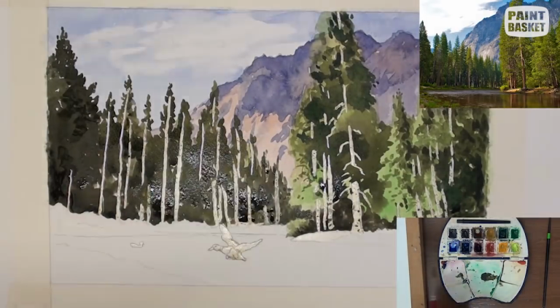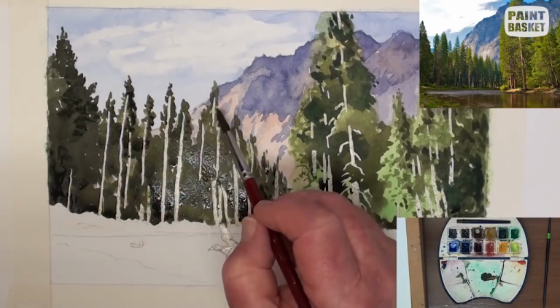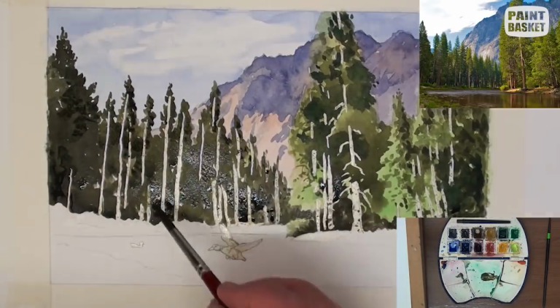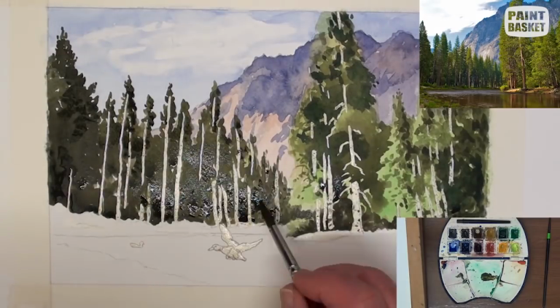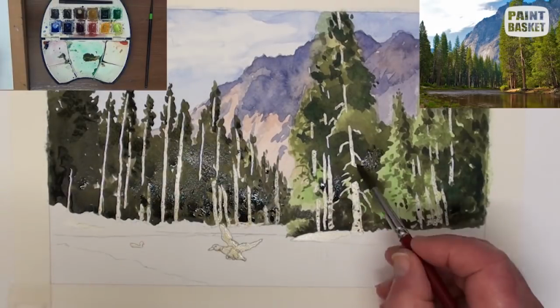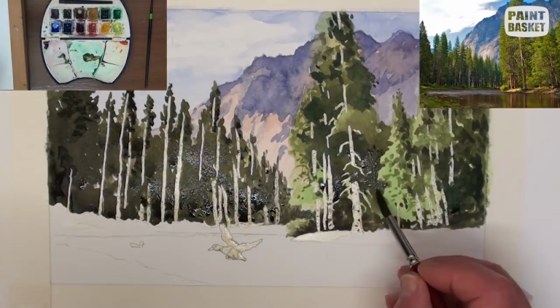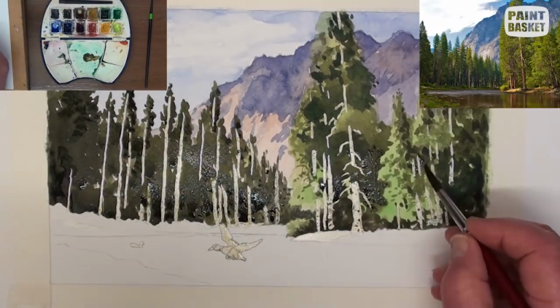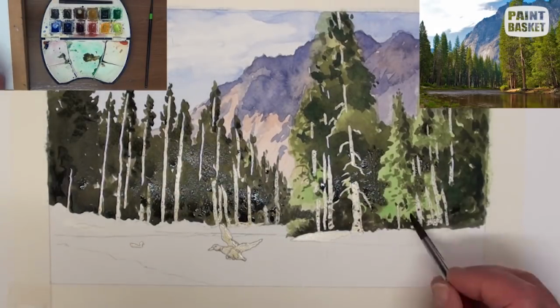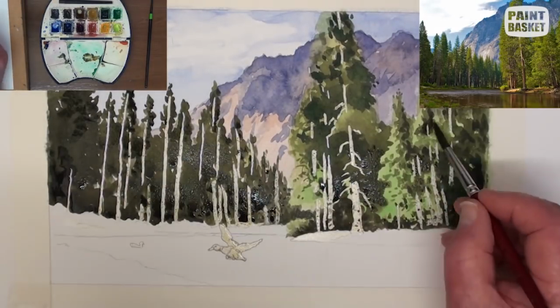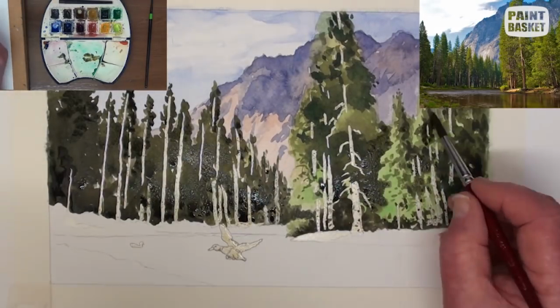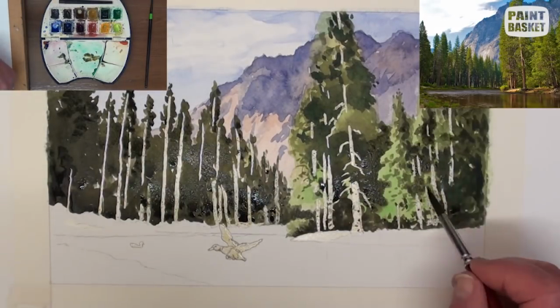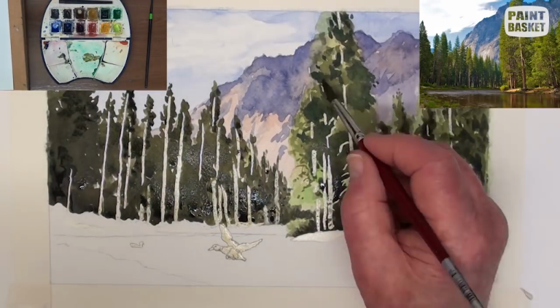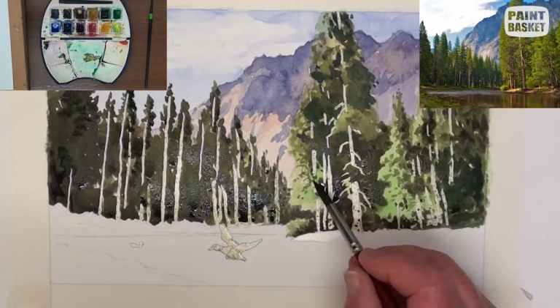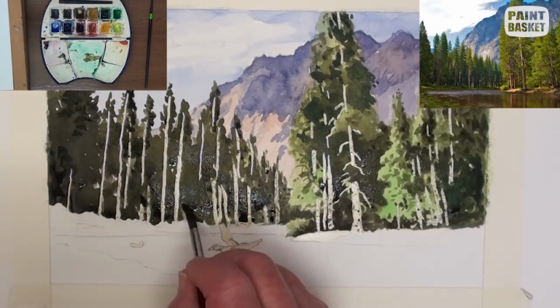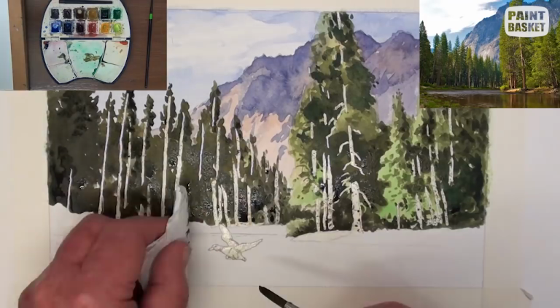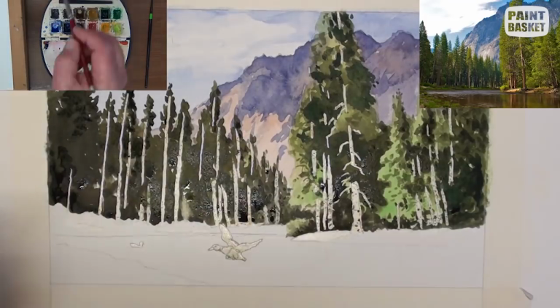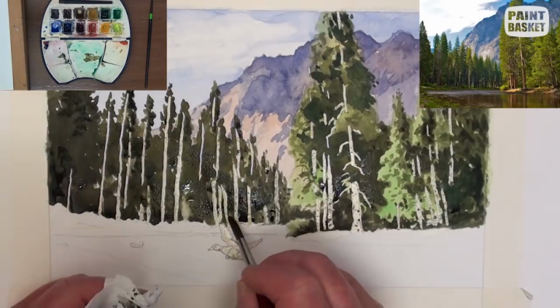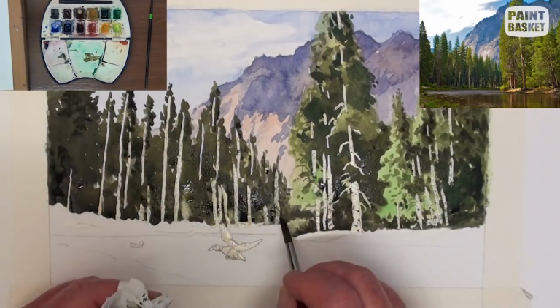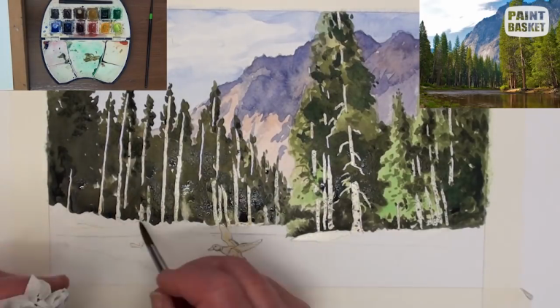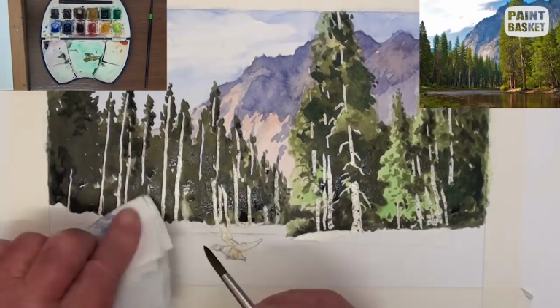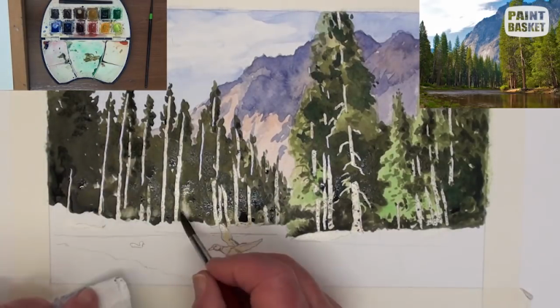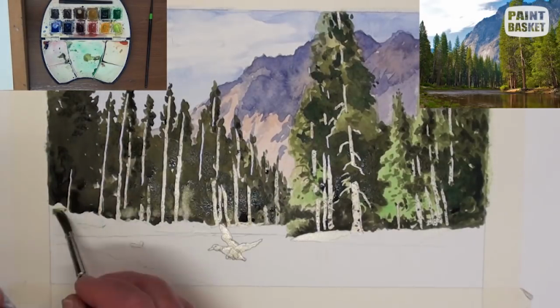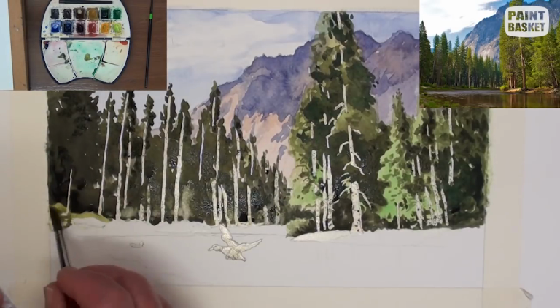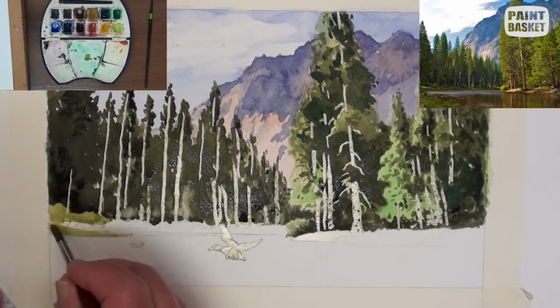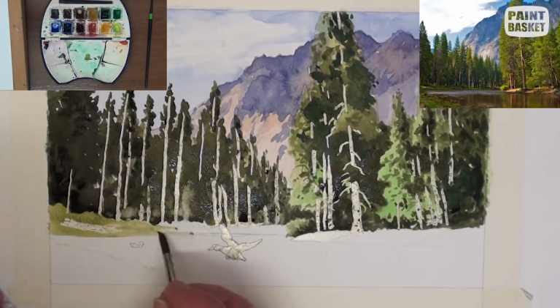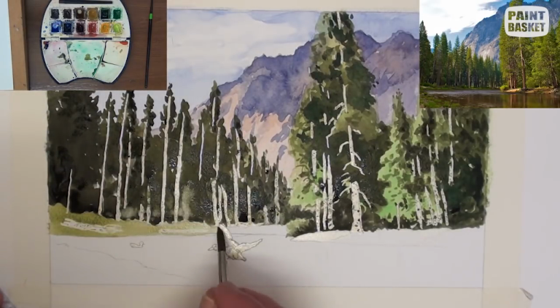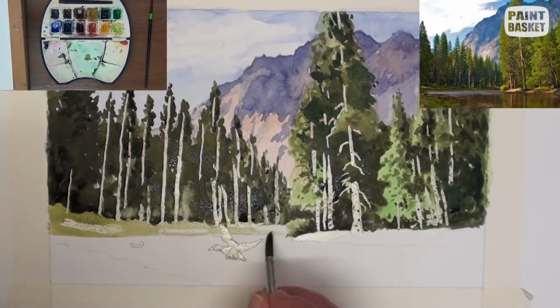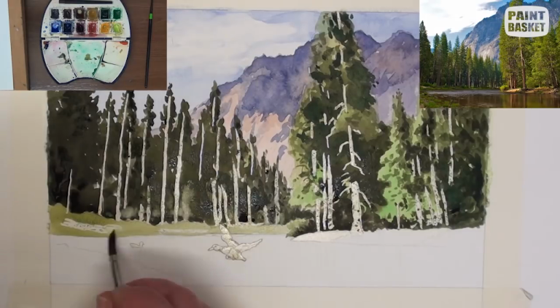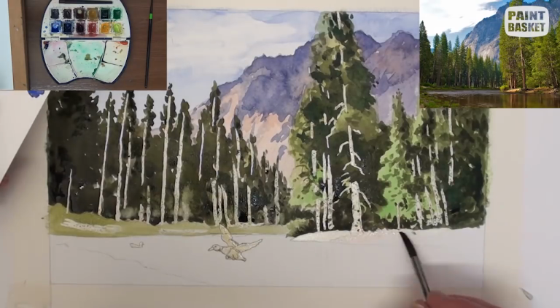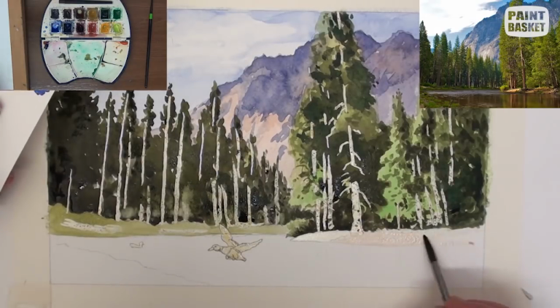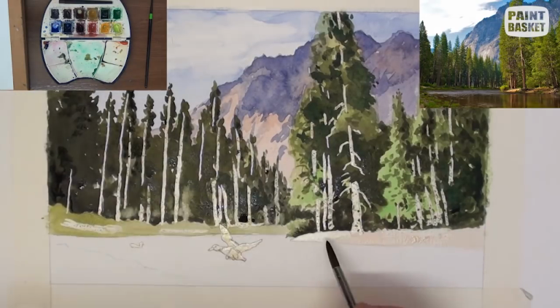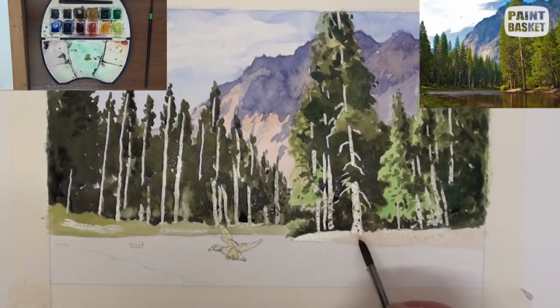These trees are nice and dry now, so touch up some of the very darks. Go back to the left-hand trees and lift out some lighter areas to add visual depth, then paint the riverbanks.